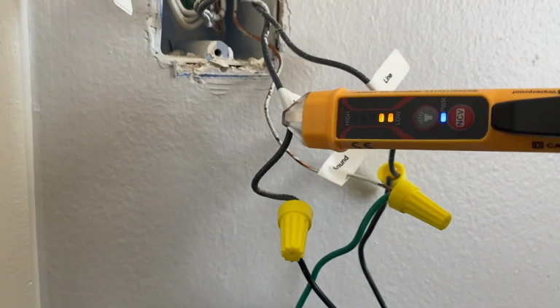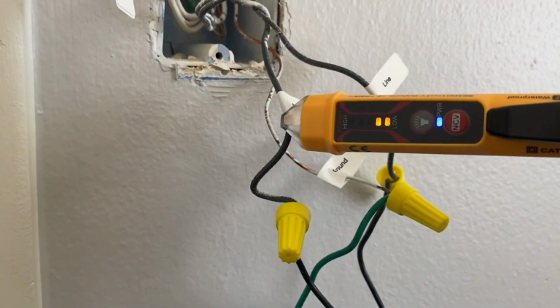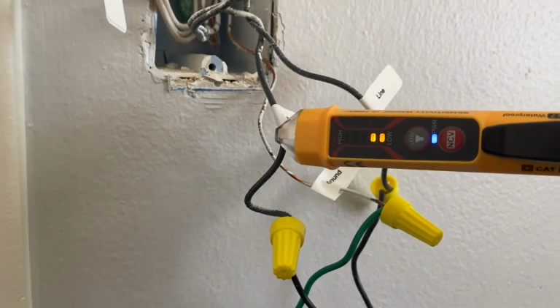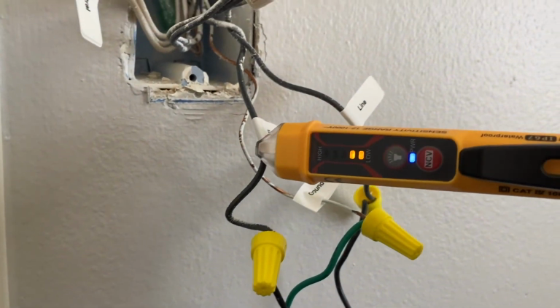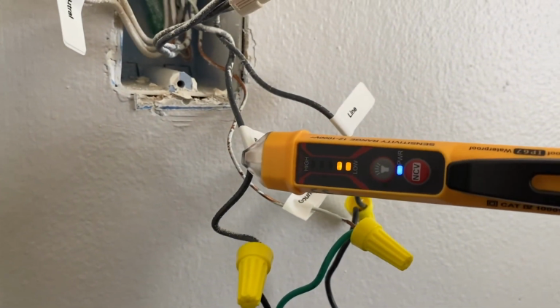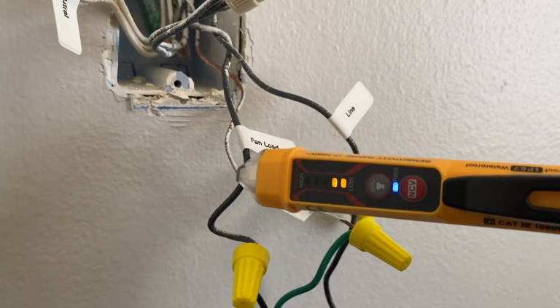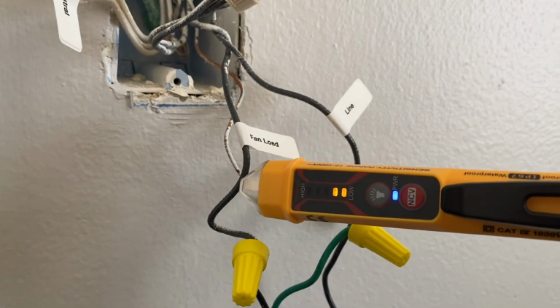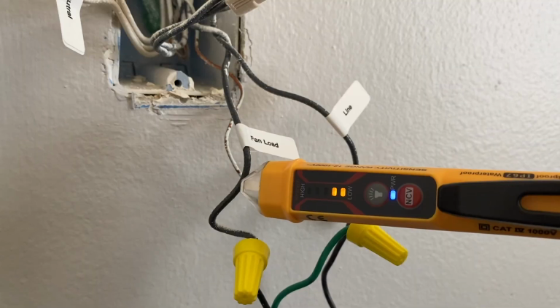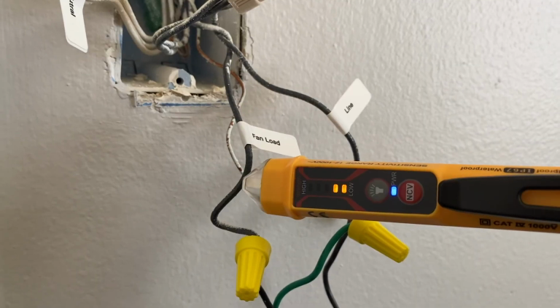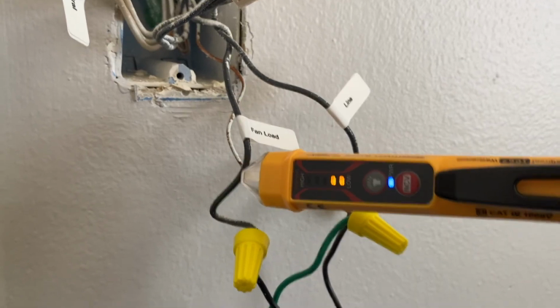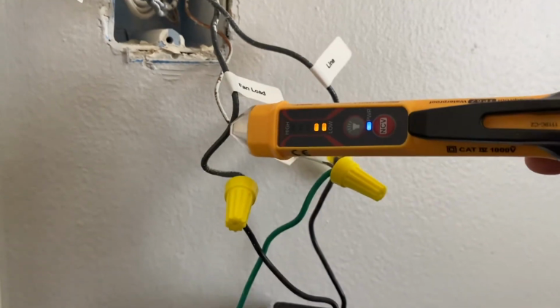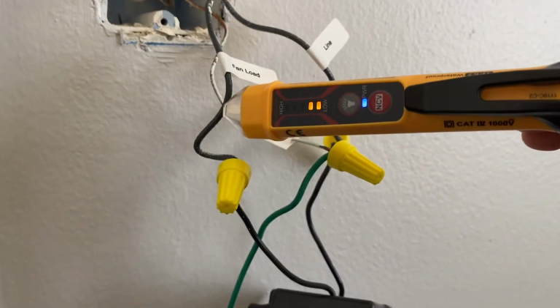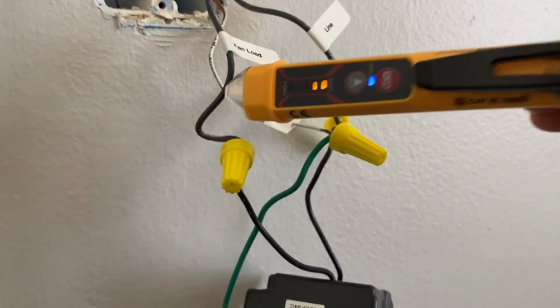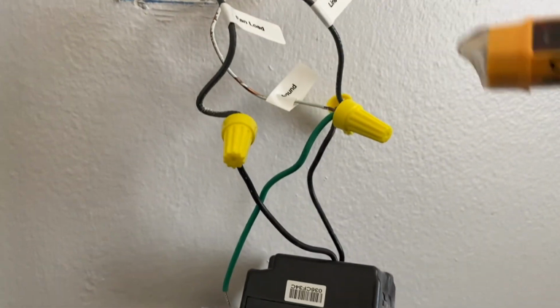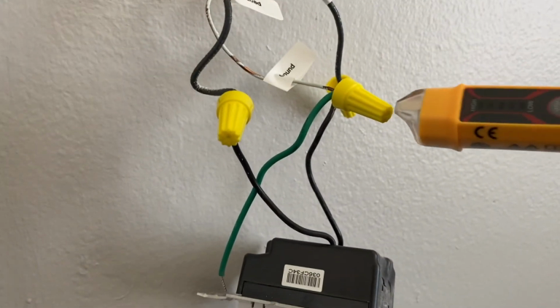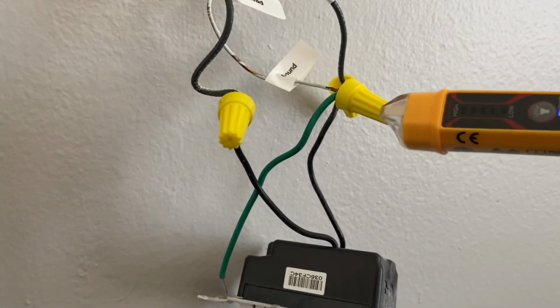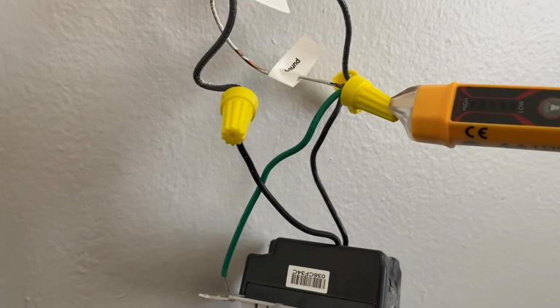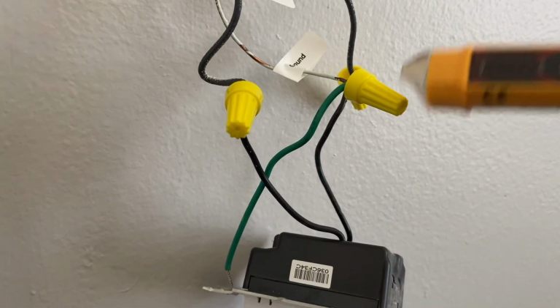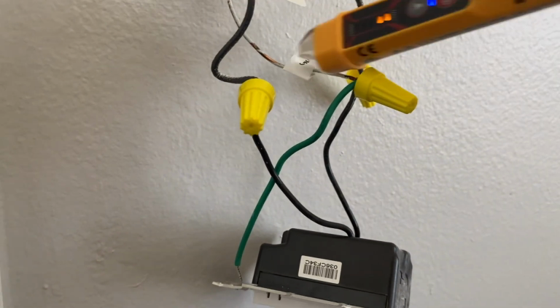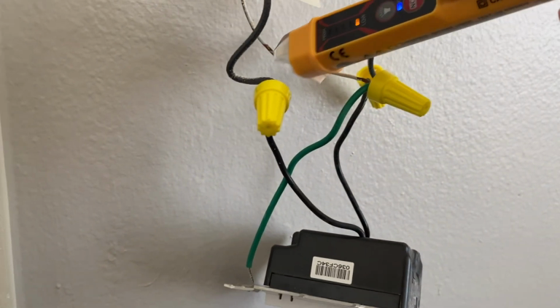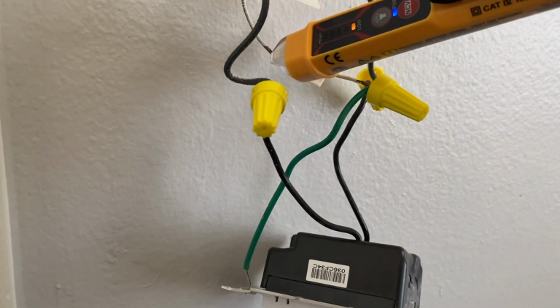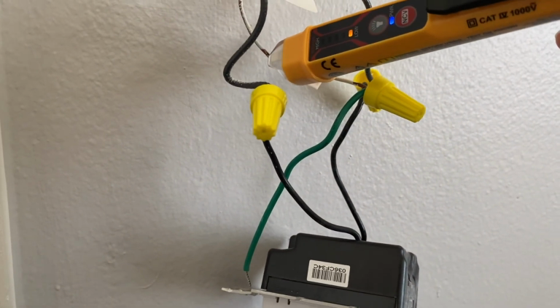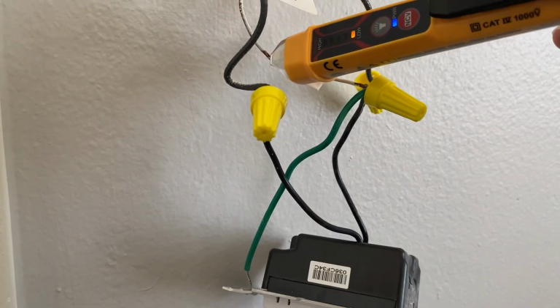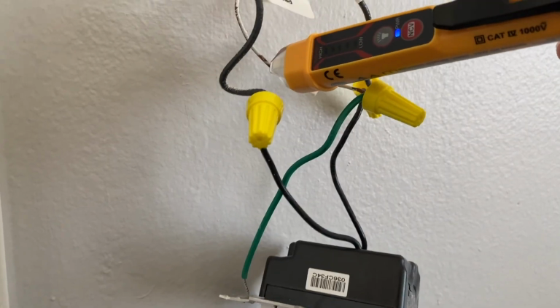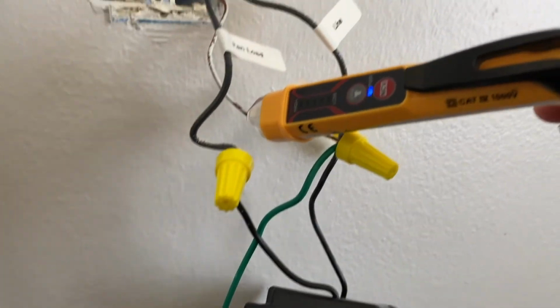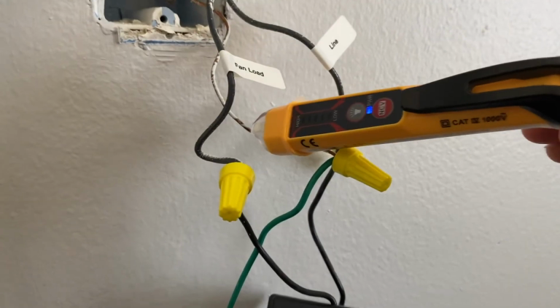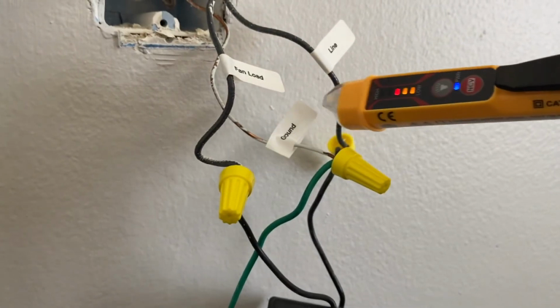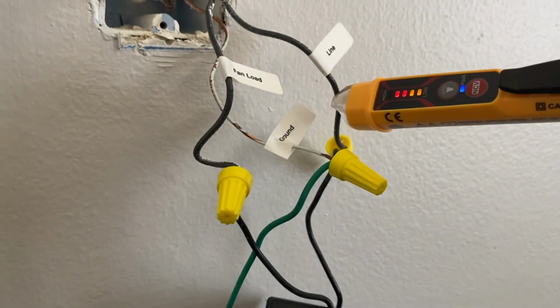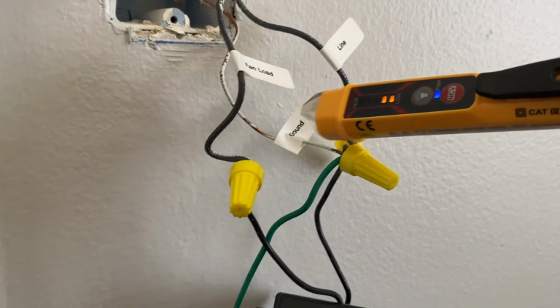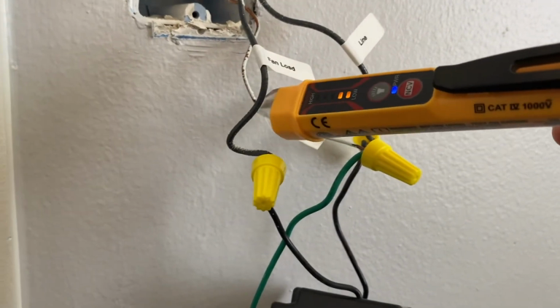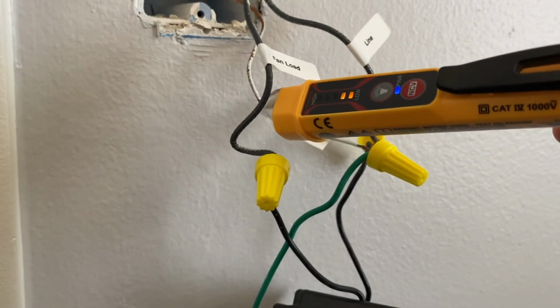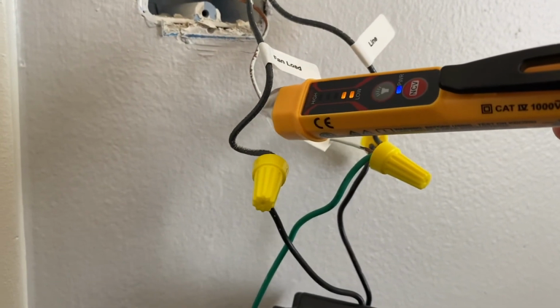That's shocking. The reason you want to test all the wires in the box is because if your switch is off, you may get a high voltage reading from the line coming in, but not the load going out. So make sure.